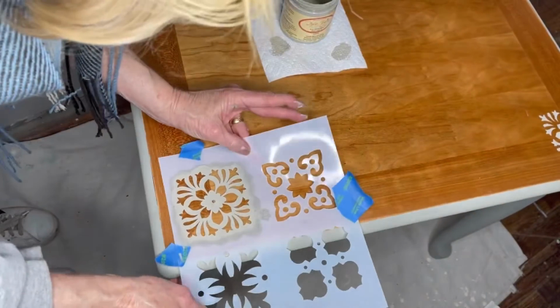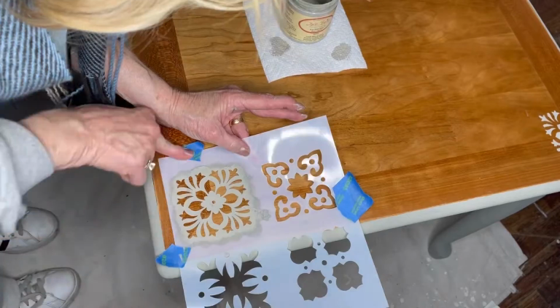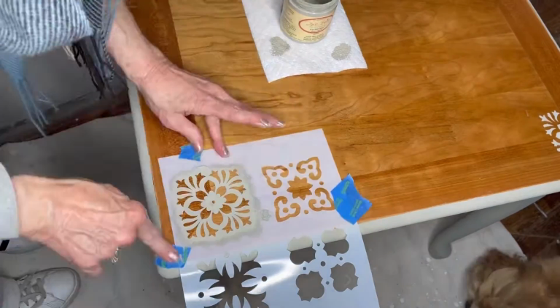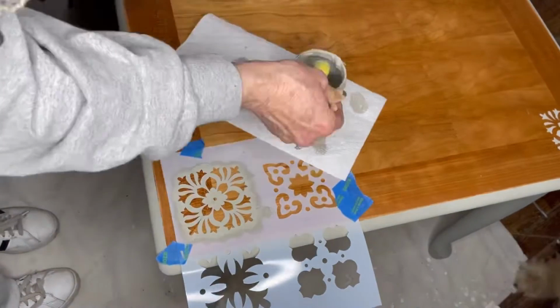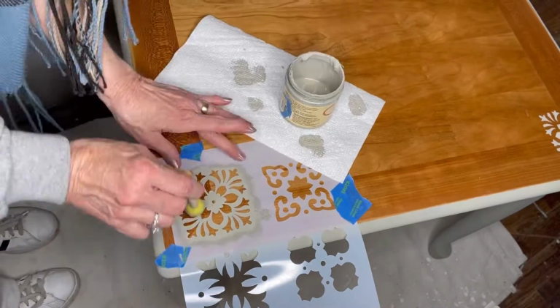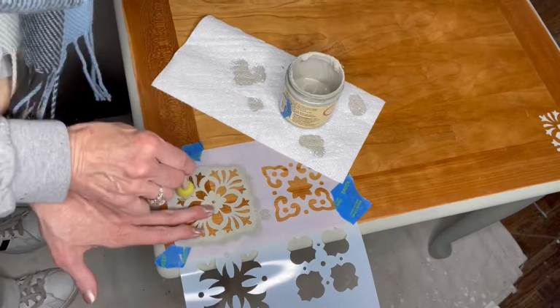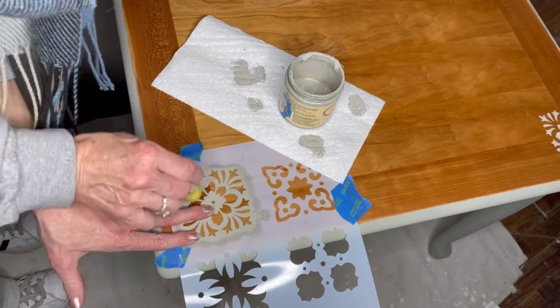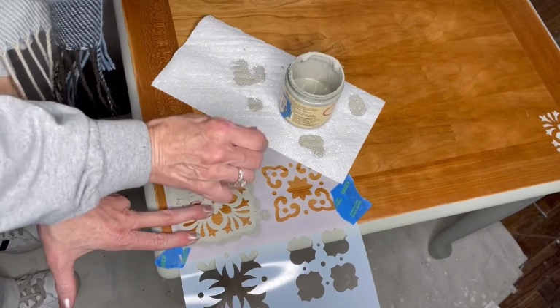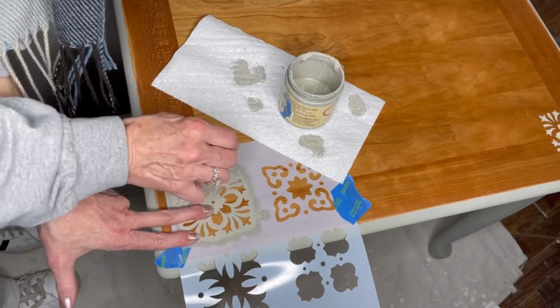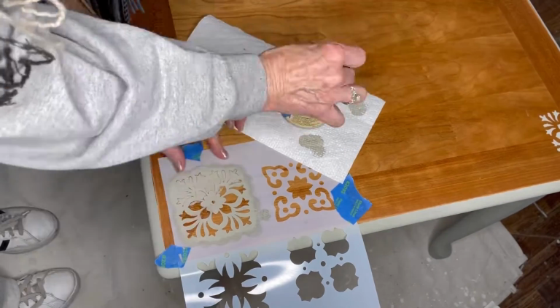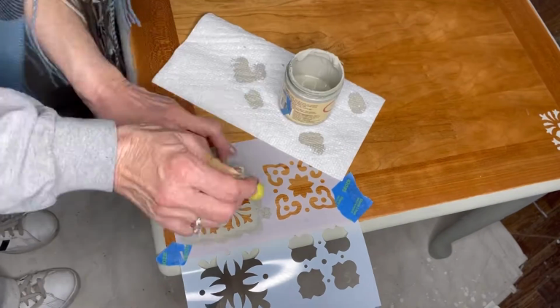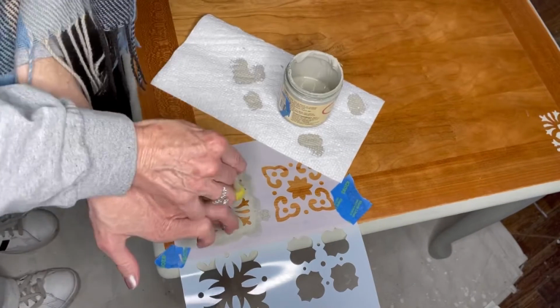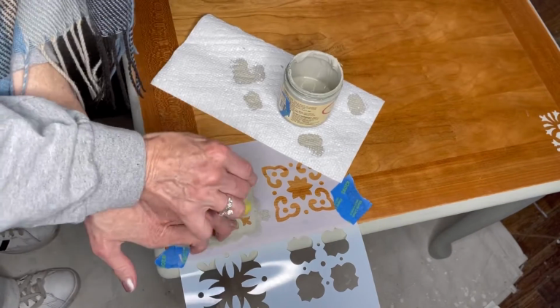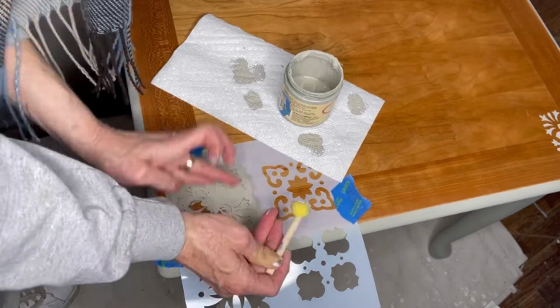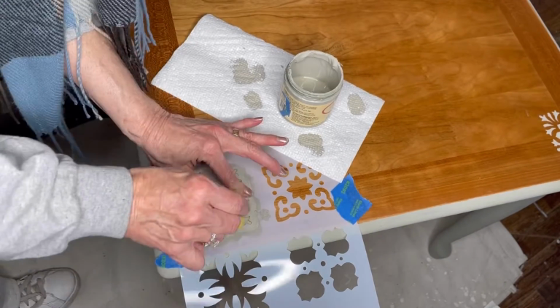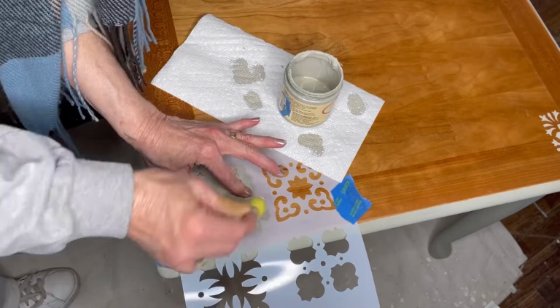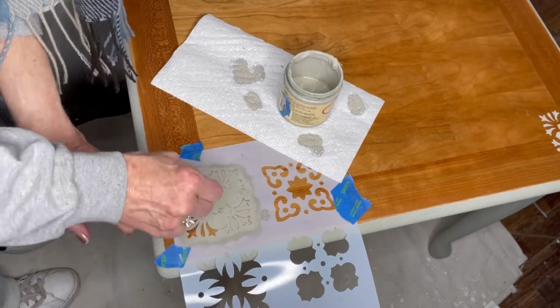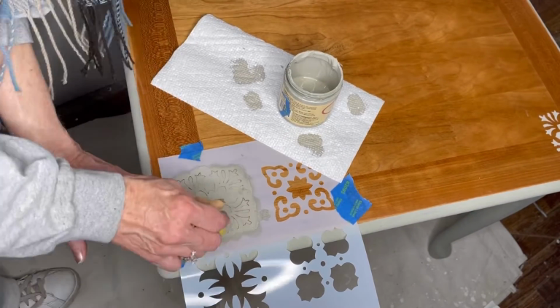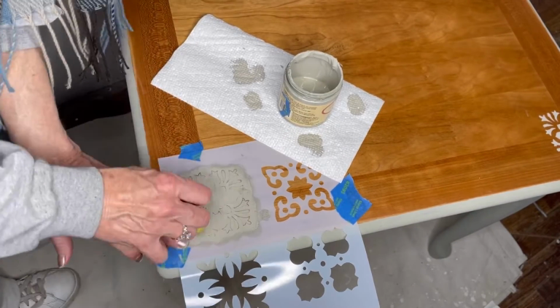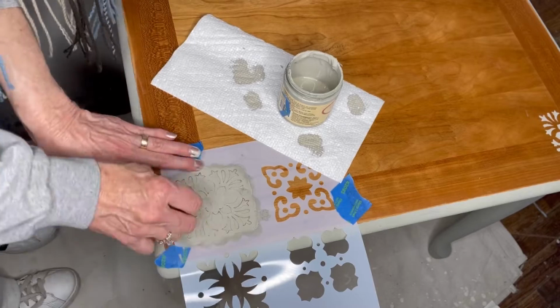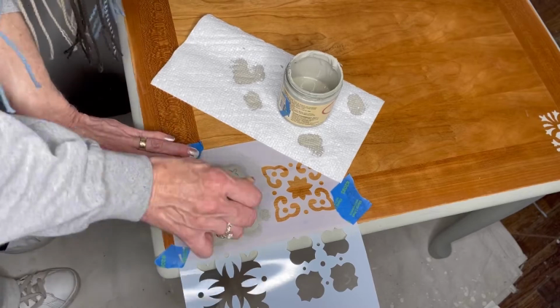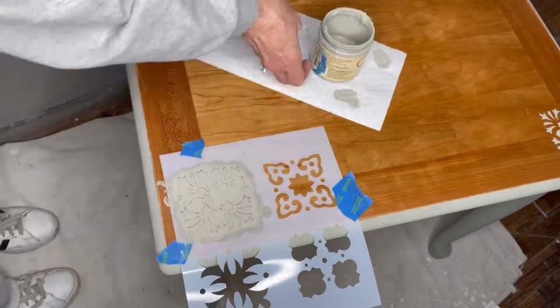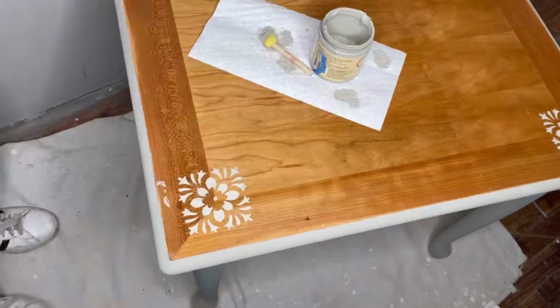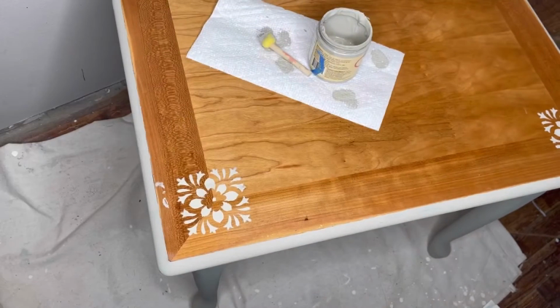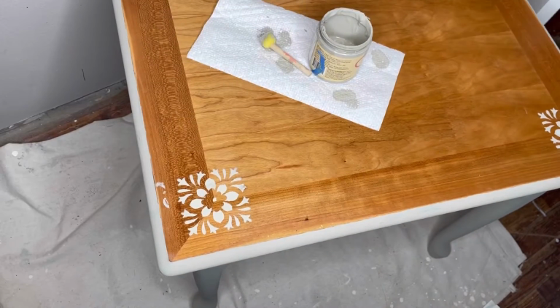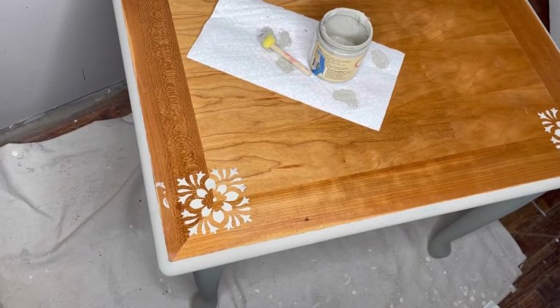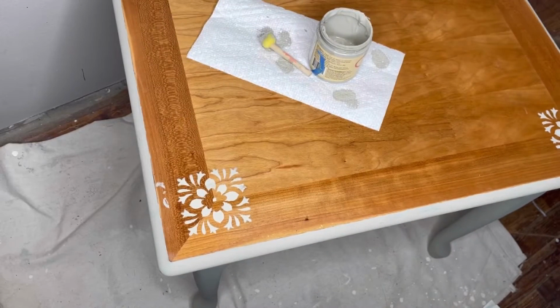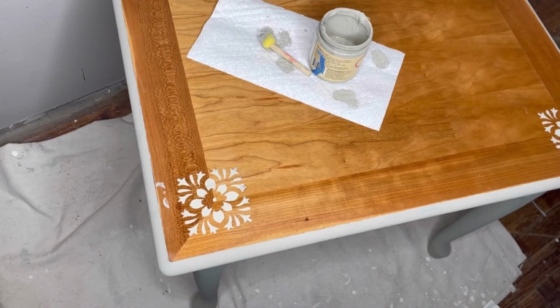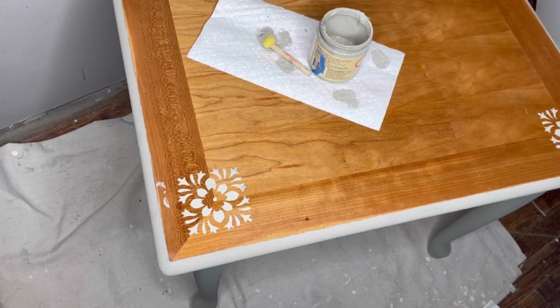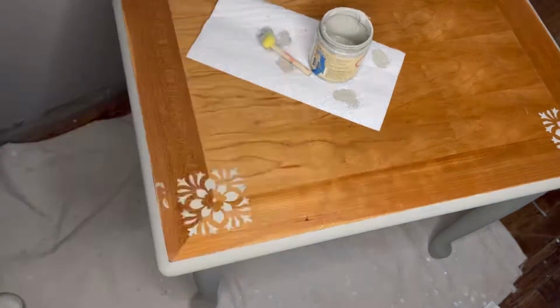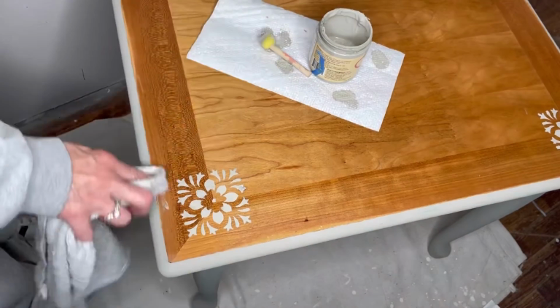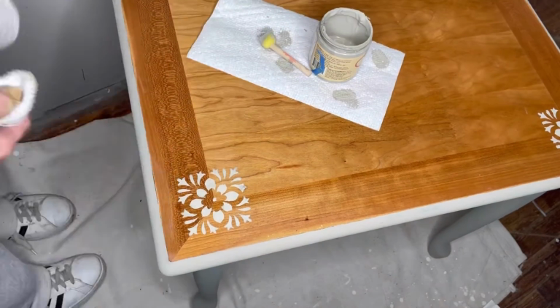I've learned that I'm going to get paint on my fingers or on other pieces of the furniture. The paint is water-based, so you can remove it with a damp cloth.